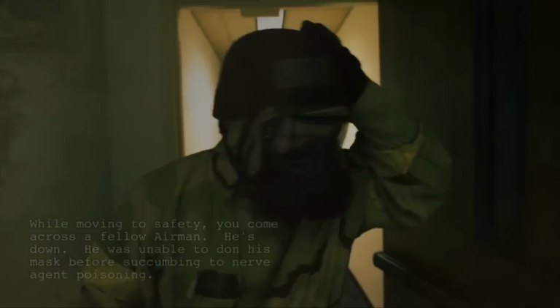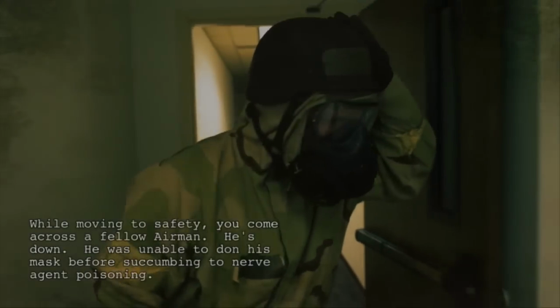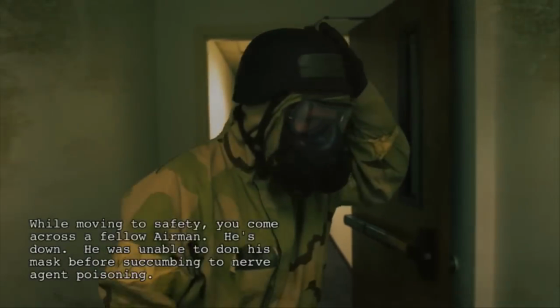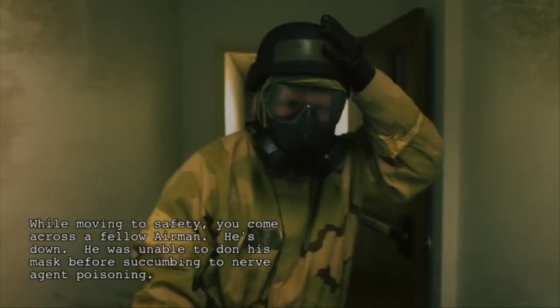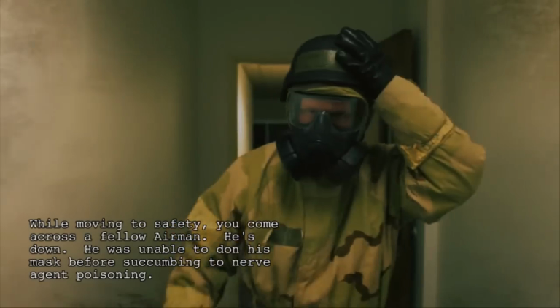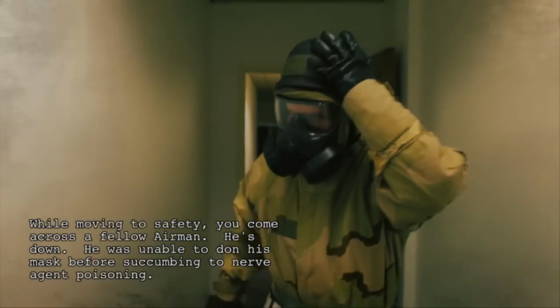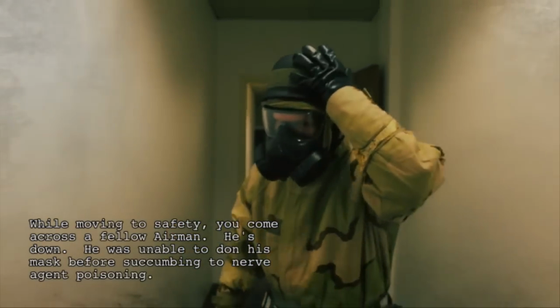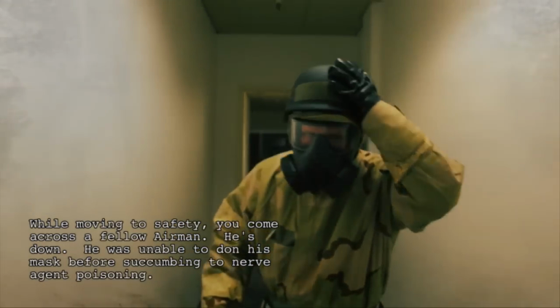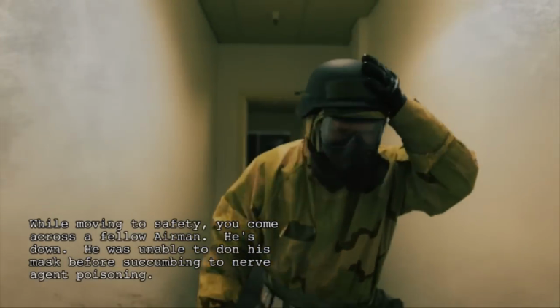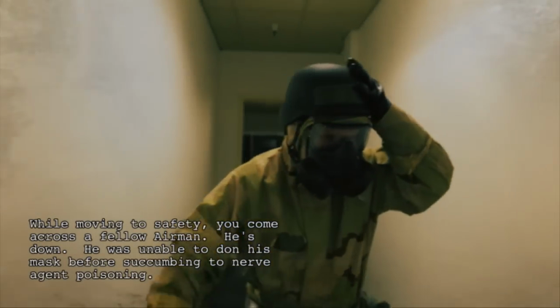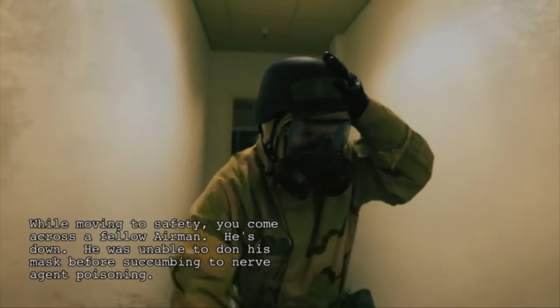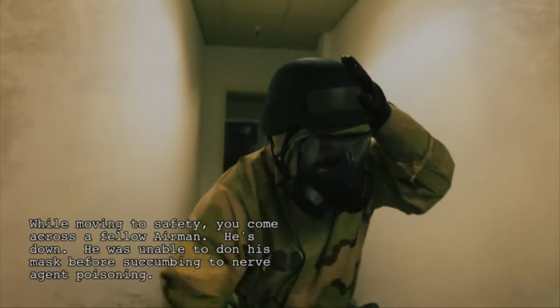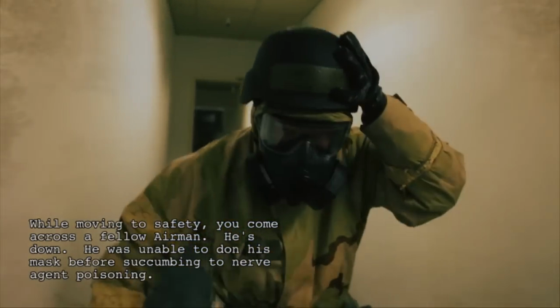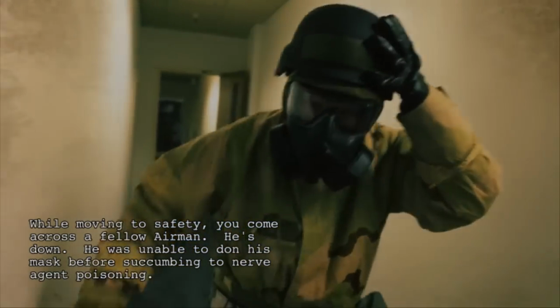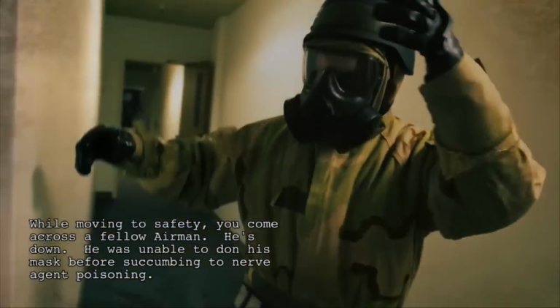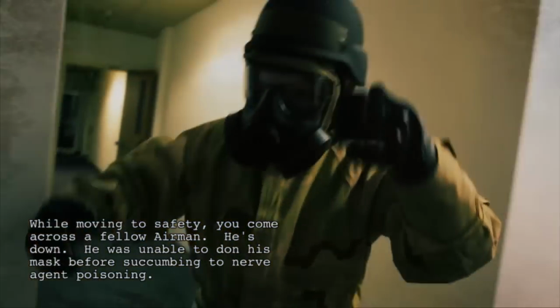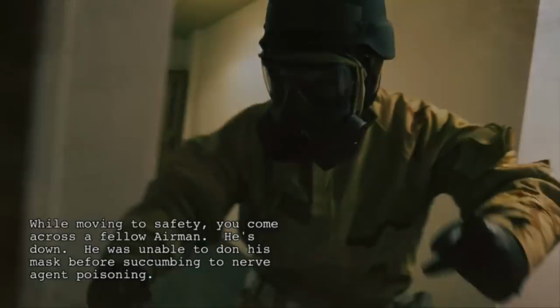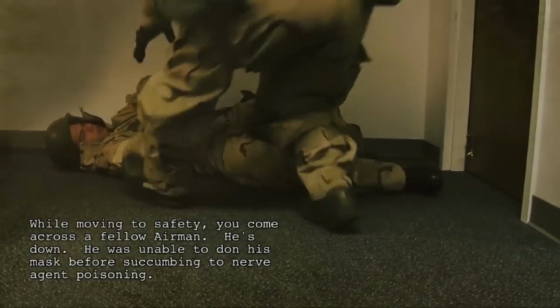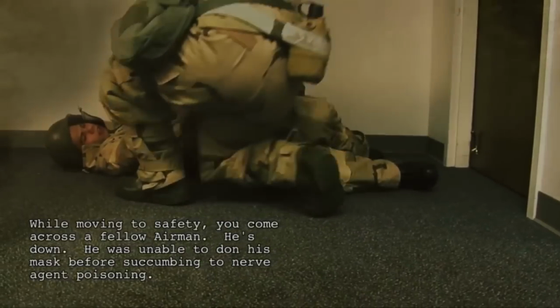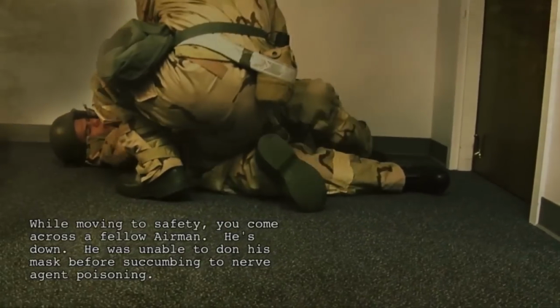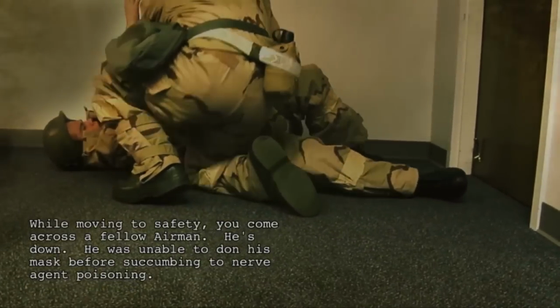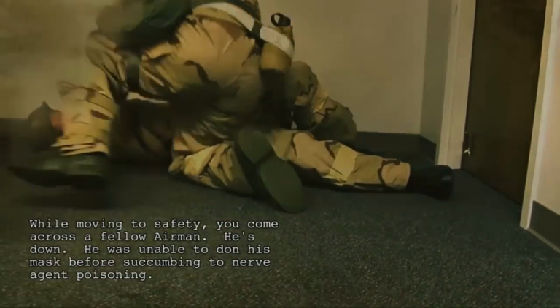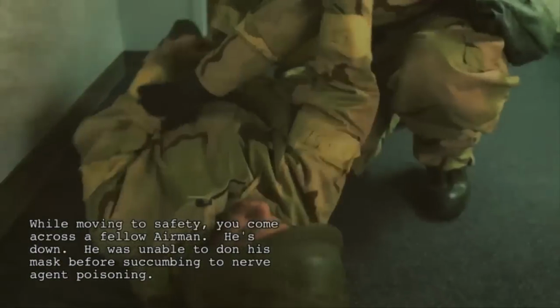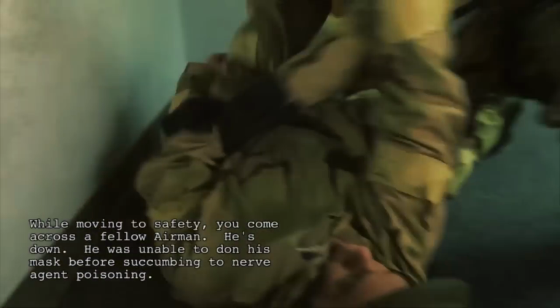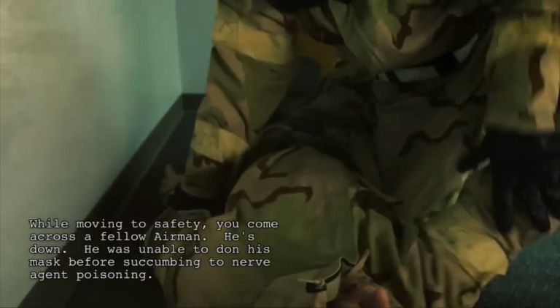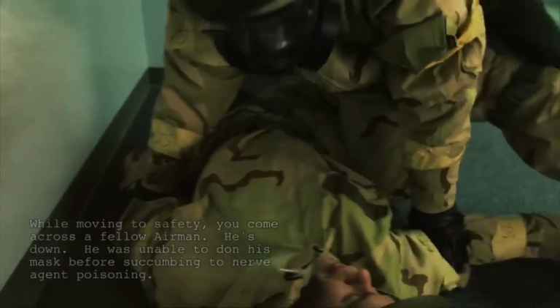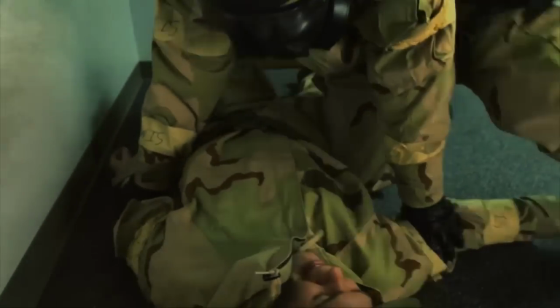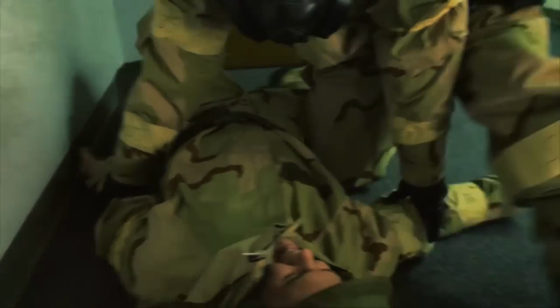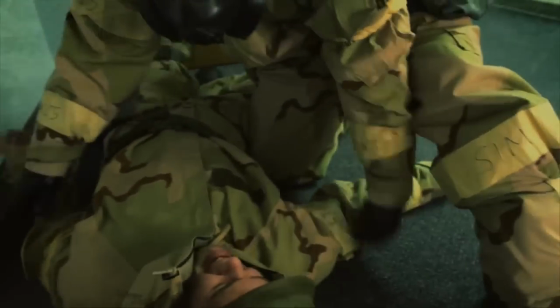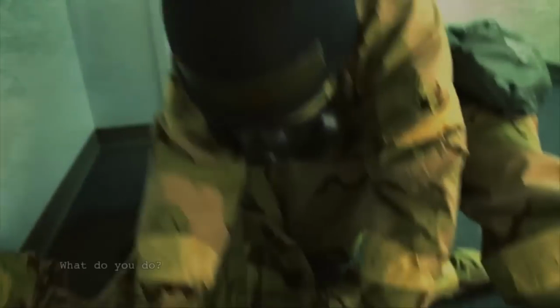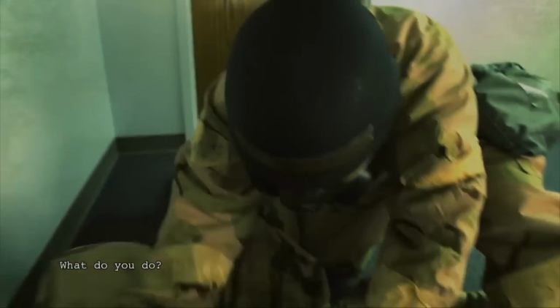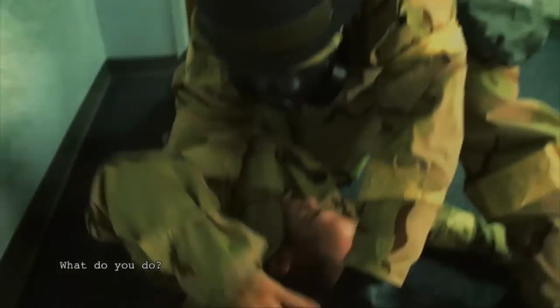While moving to safety, you come across a fellow airman. He's down. He was unable to don his mask before succumbing to nerve agent poisoning. What do you do?